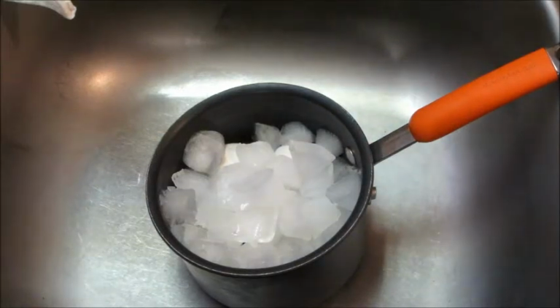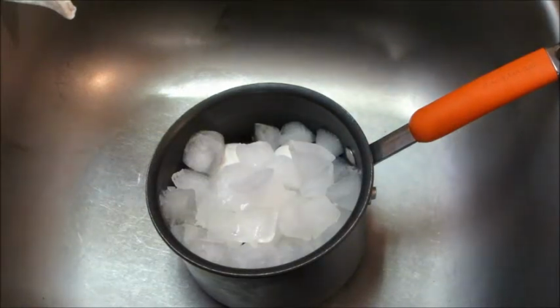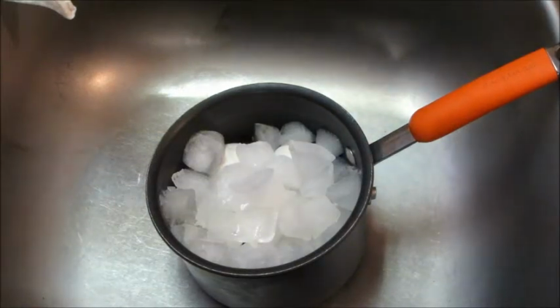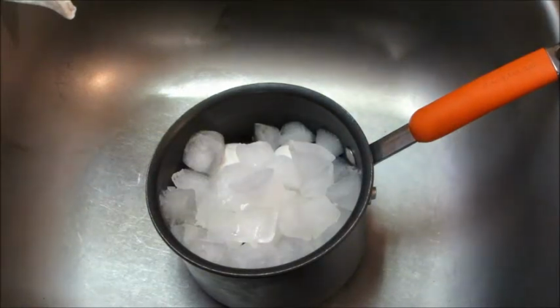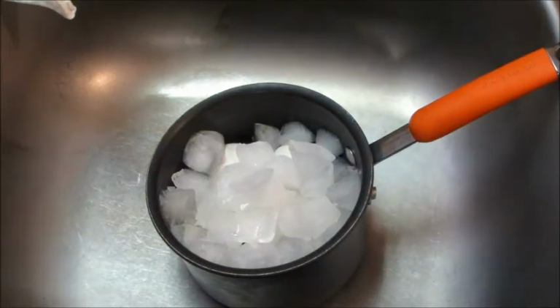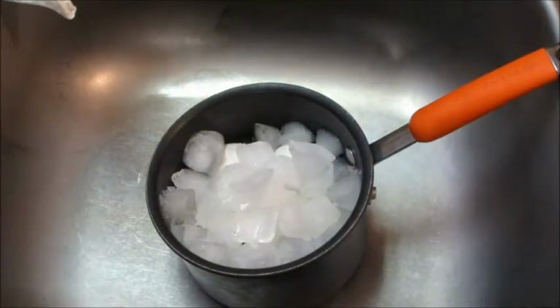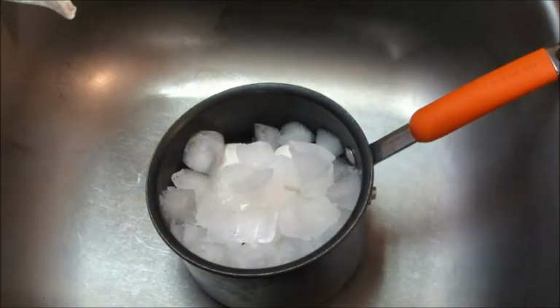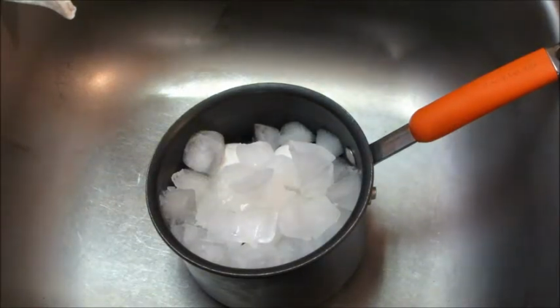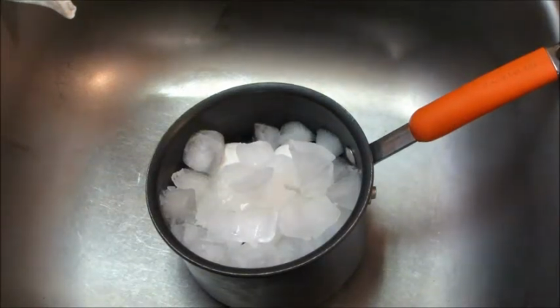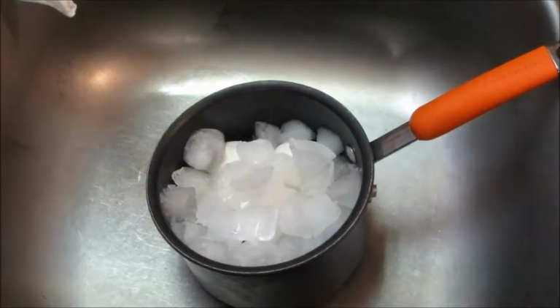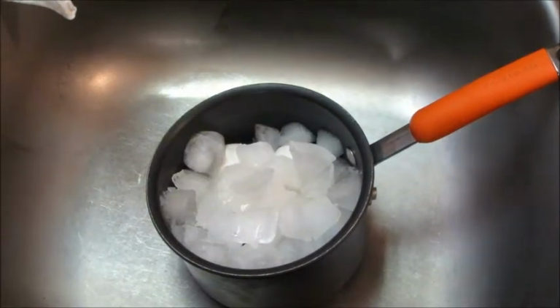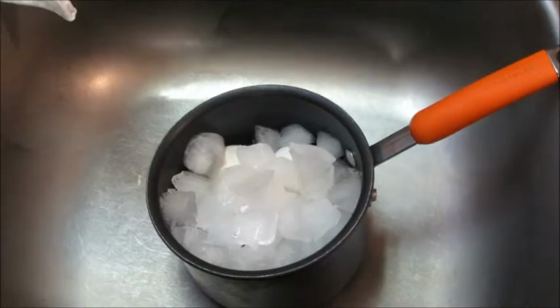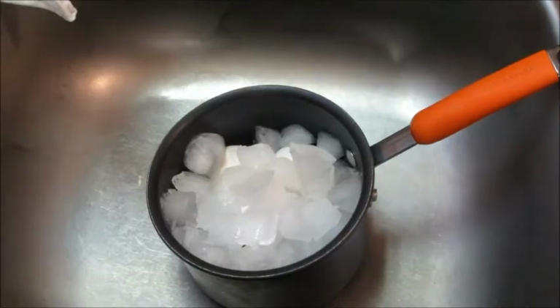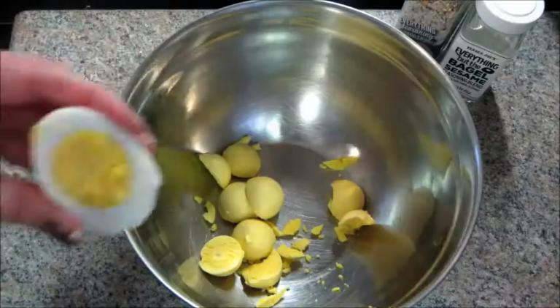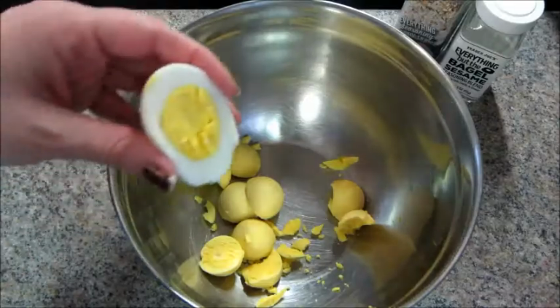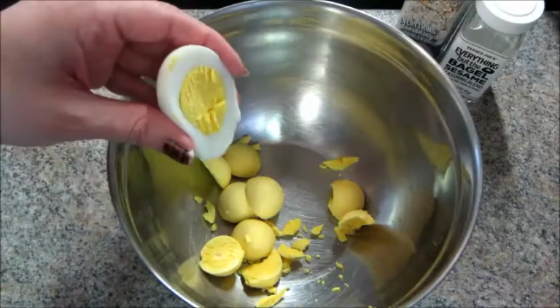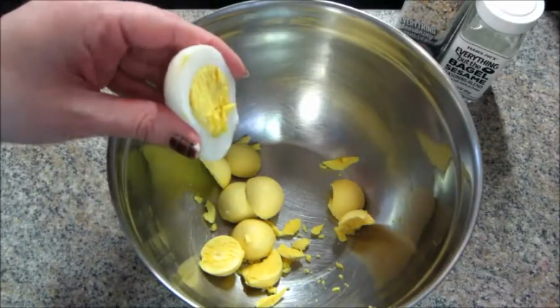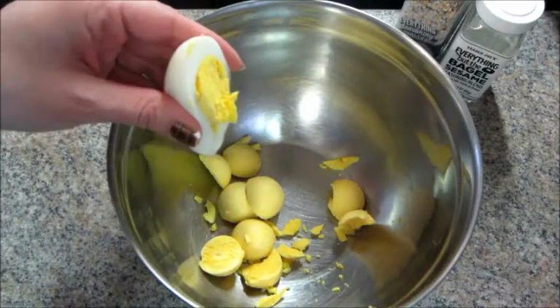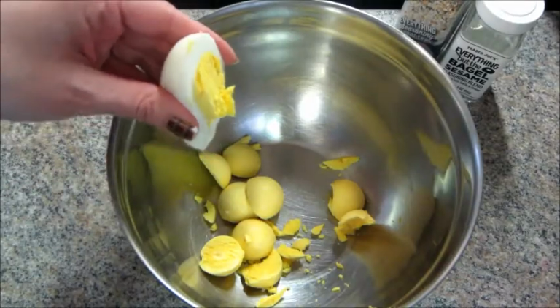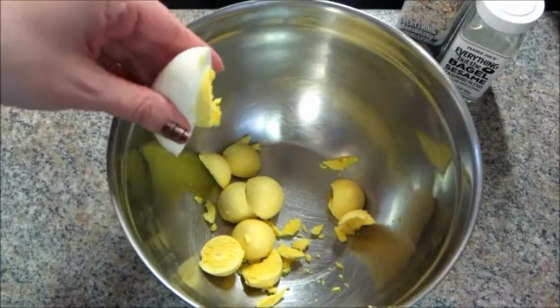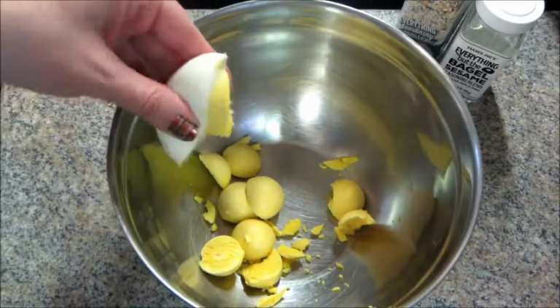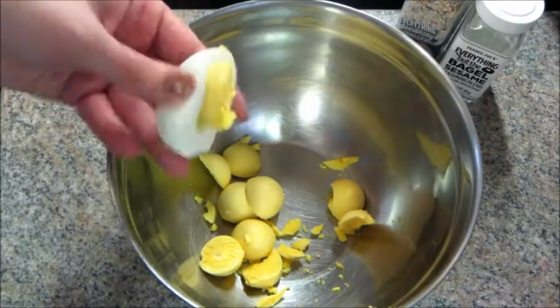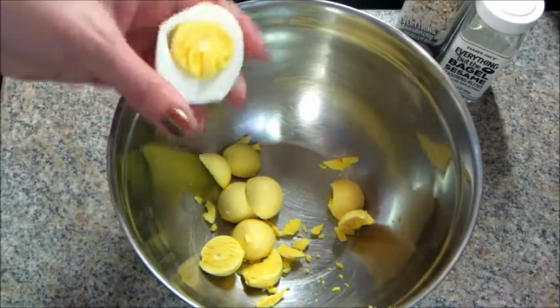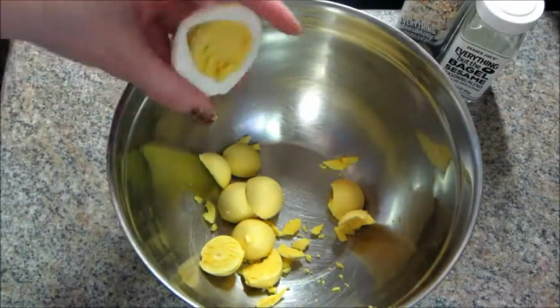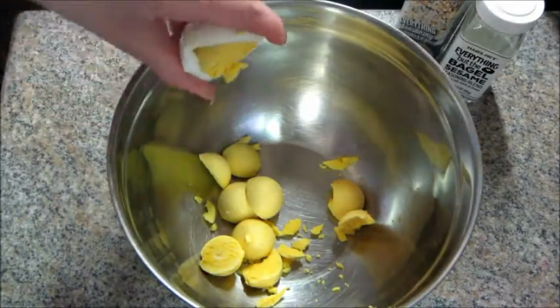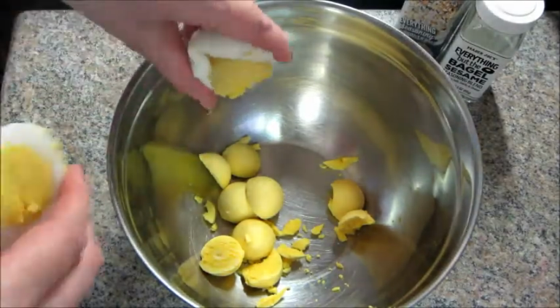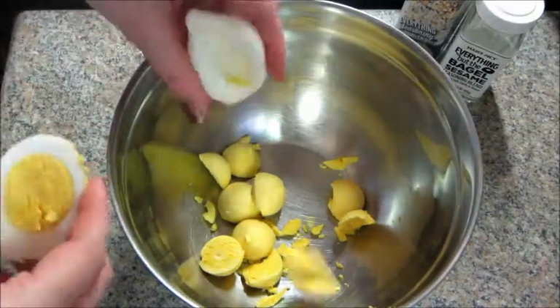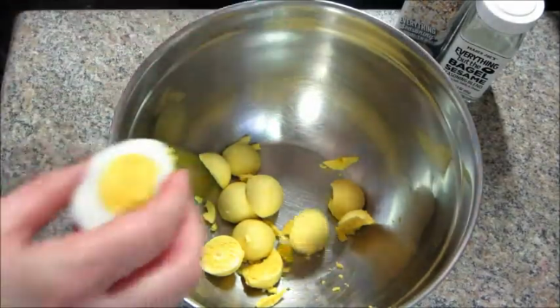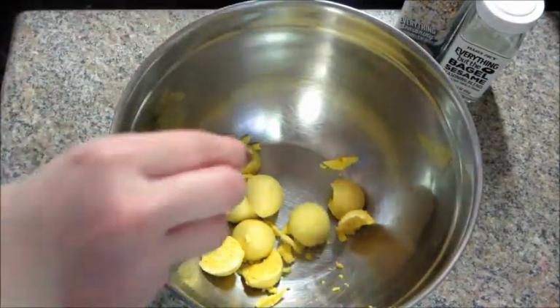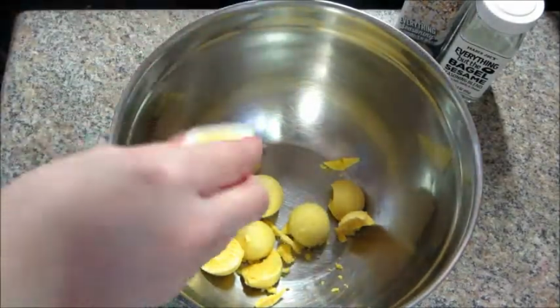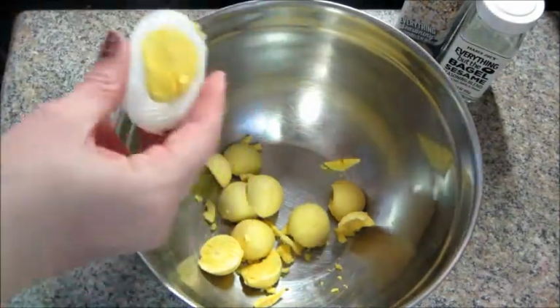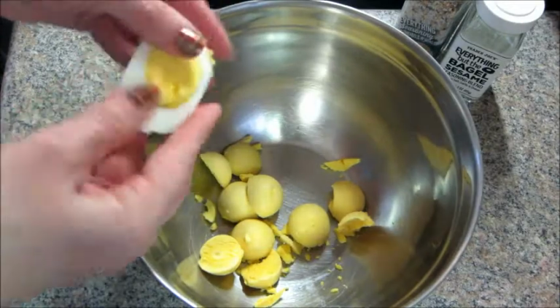I started off by boiling six eggs. I know everybody does that a little different — I start in cold water, add my eggs, put them on the burner for 20 minutes, then put them in an ice bath for five minutes, and then I peel them.